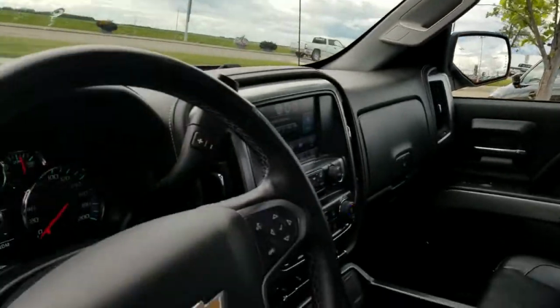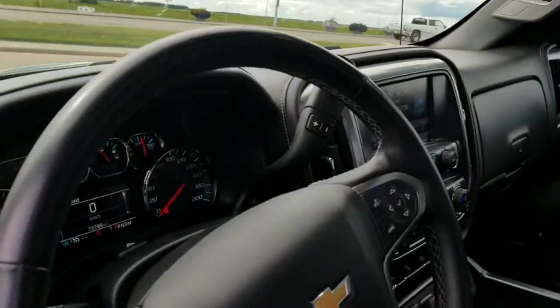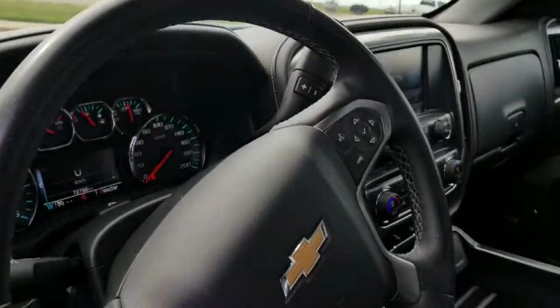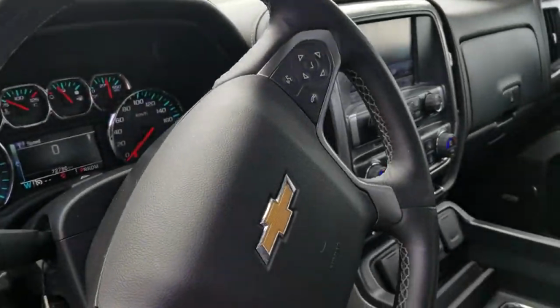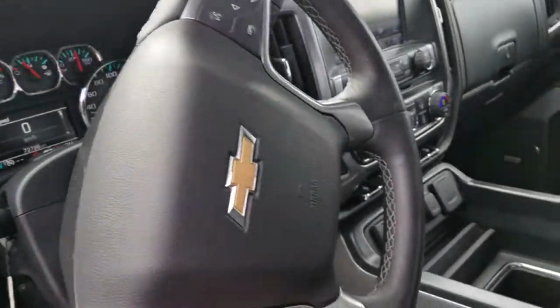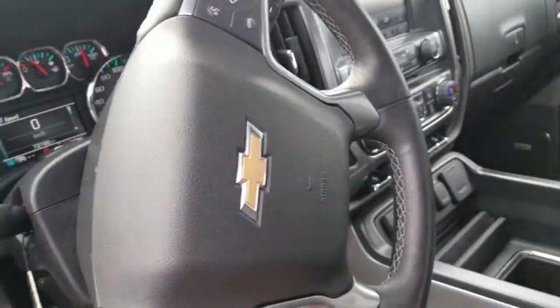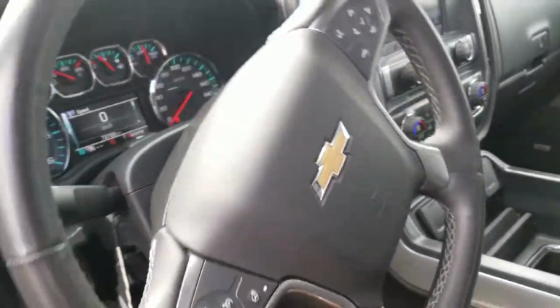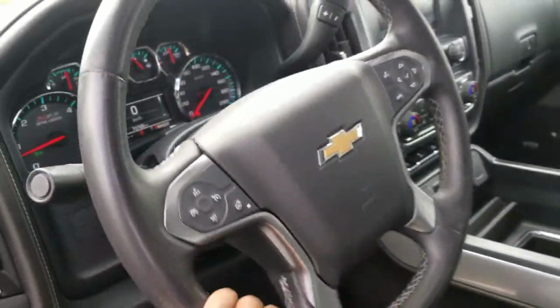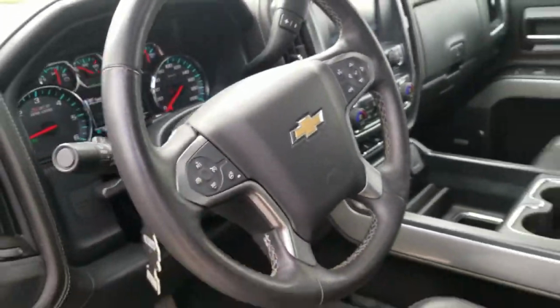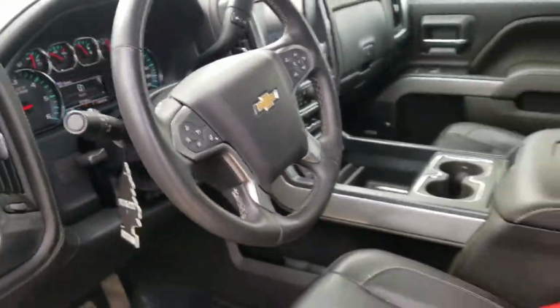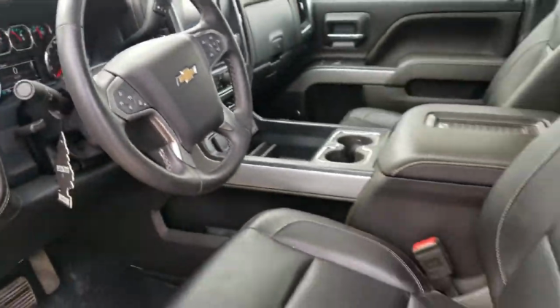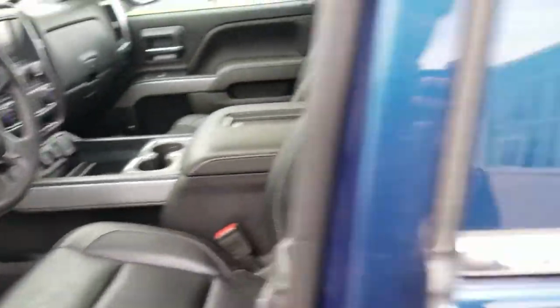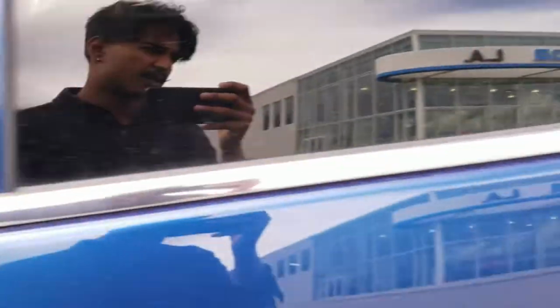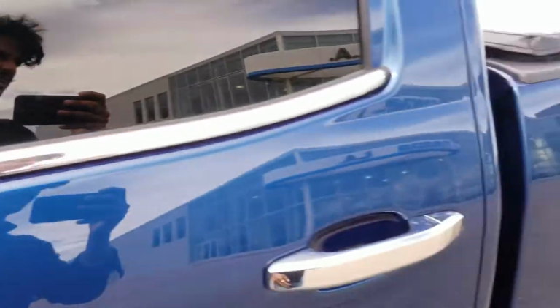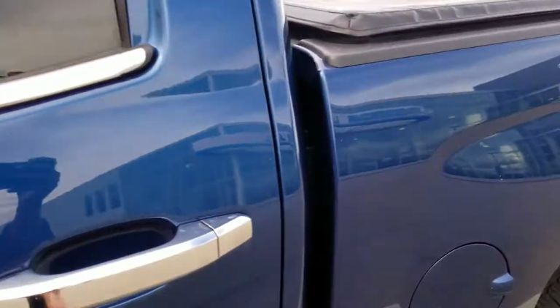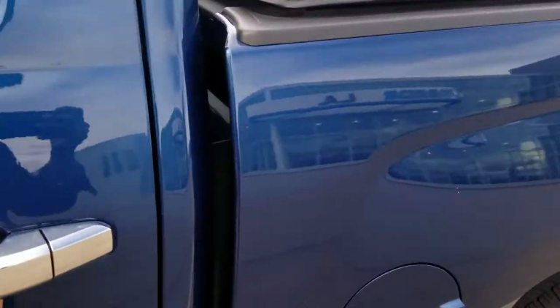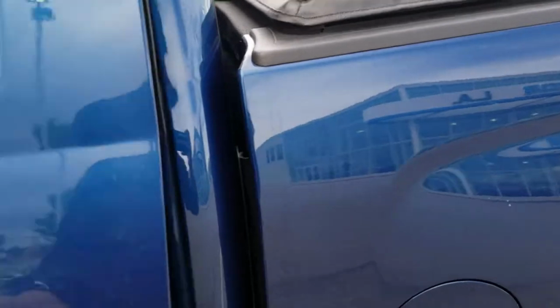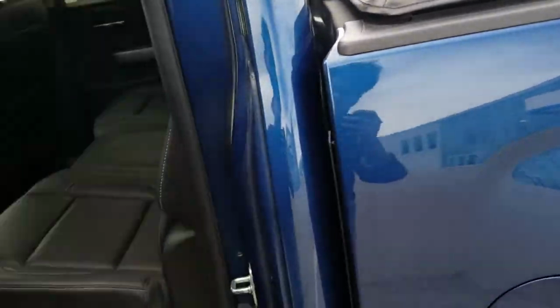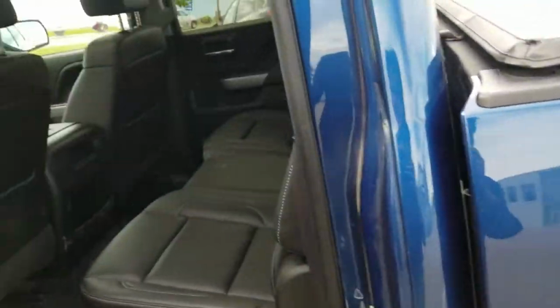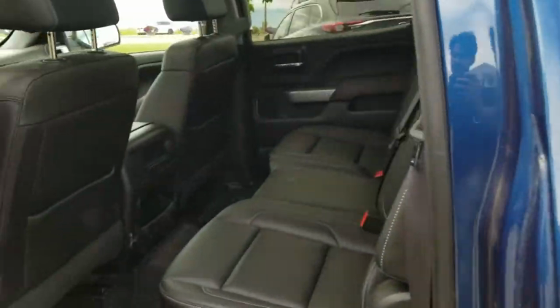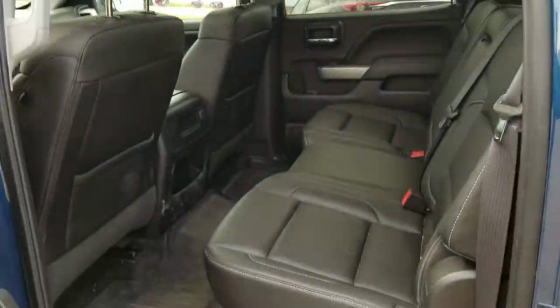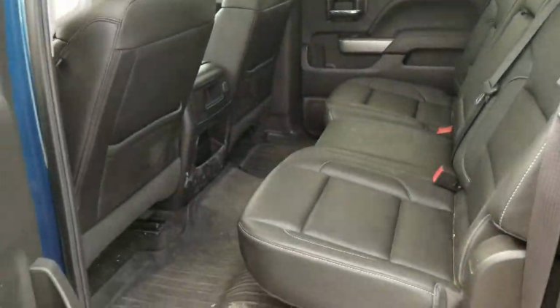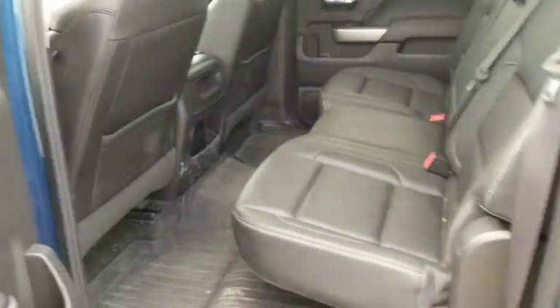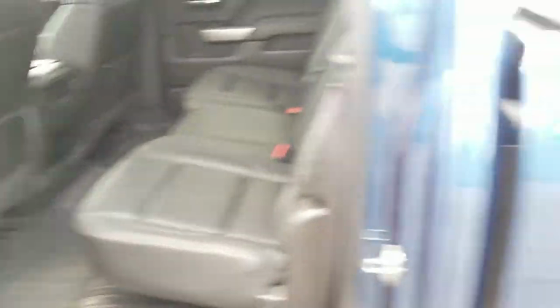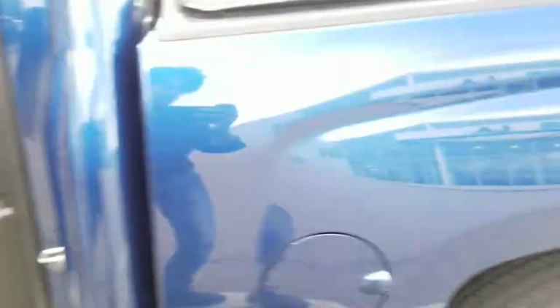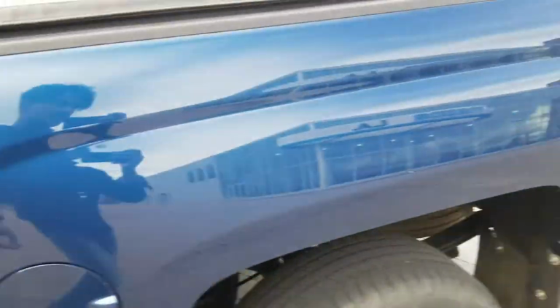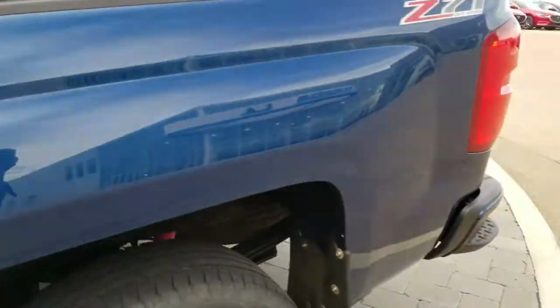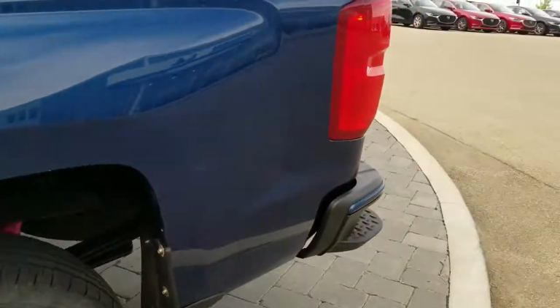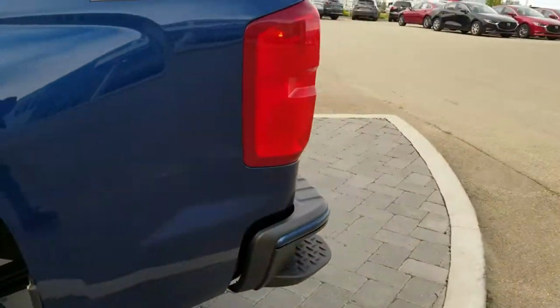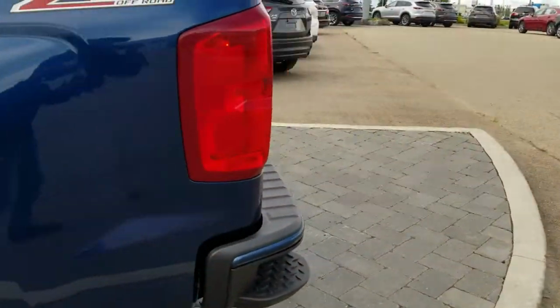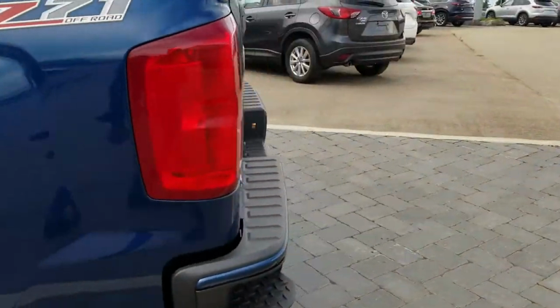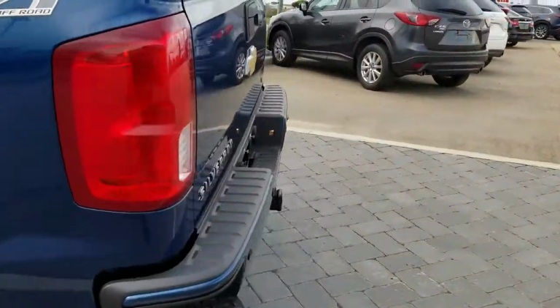This one has about 72,000 kilometers on it. Here's a quick look at the back, and walking all the way to the back over here as well.